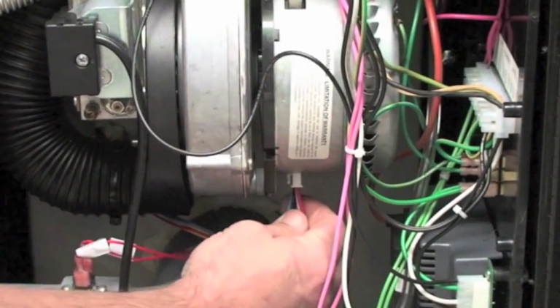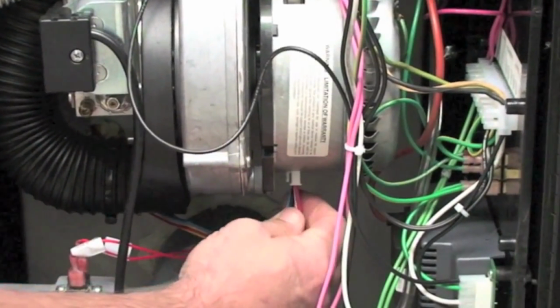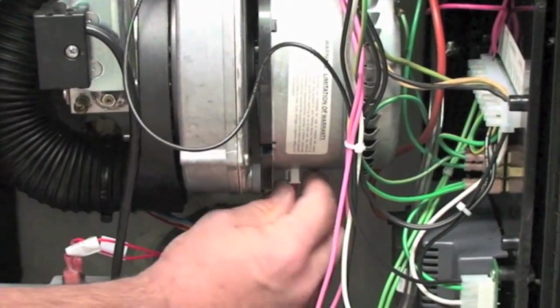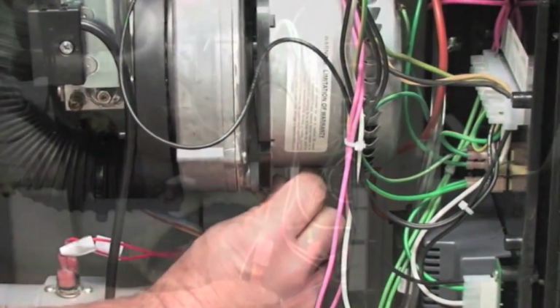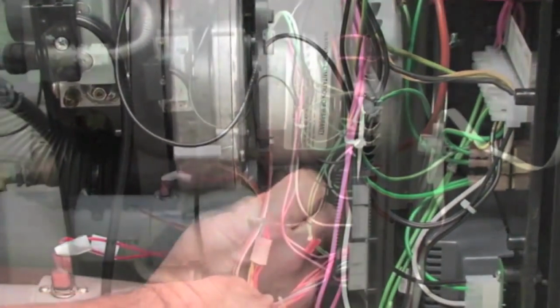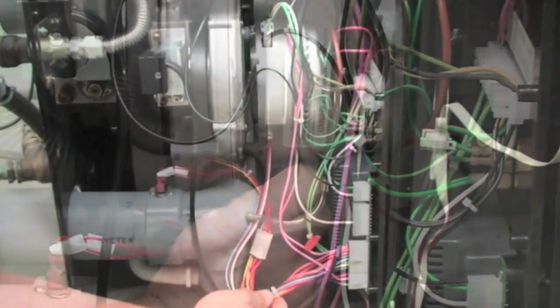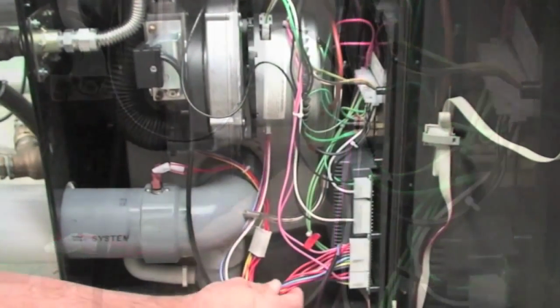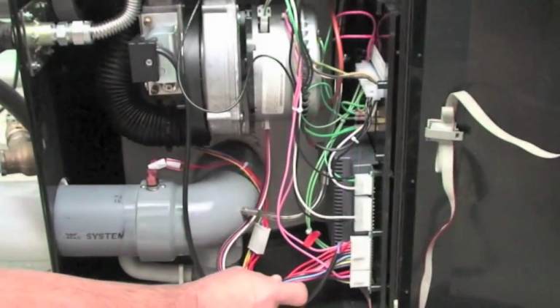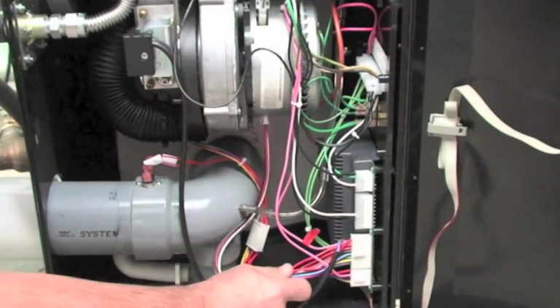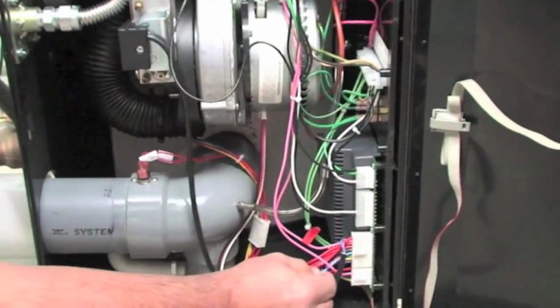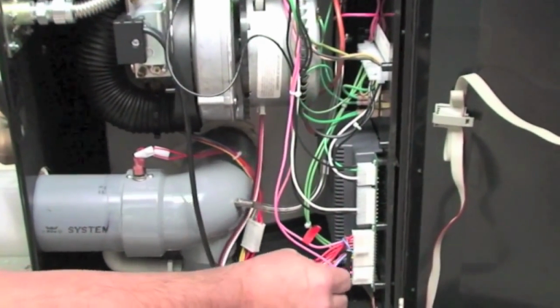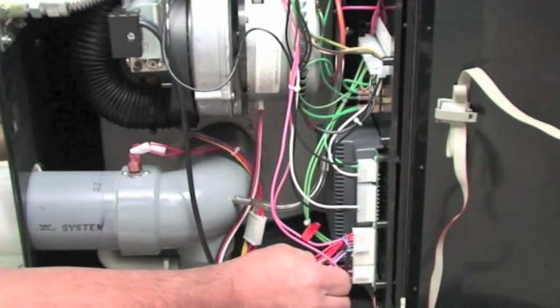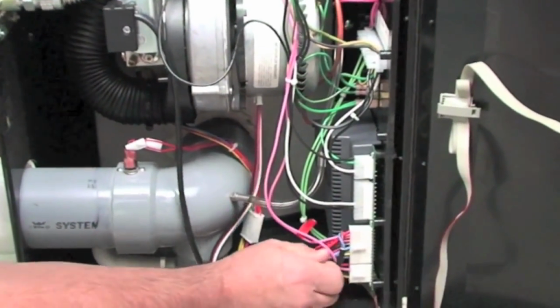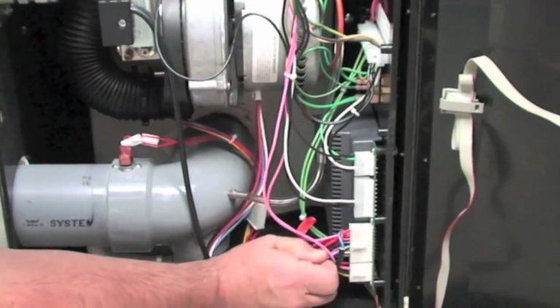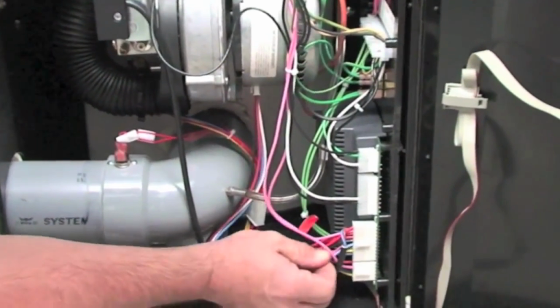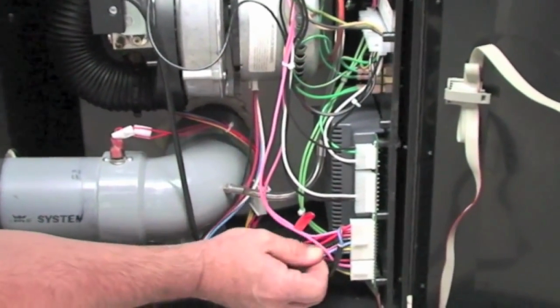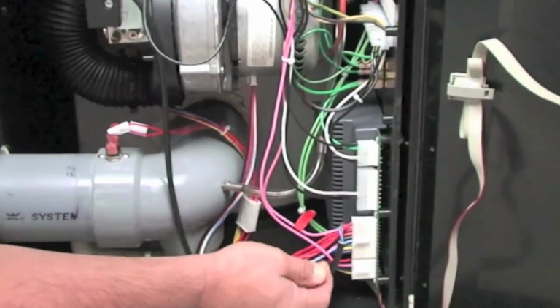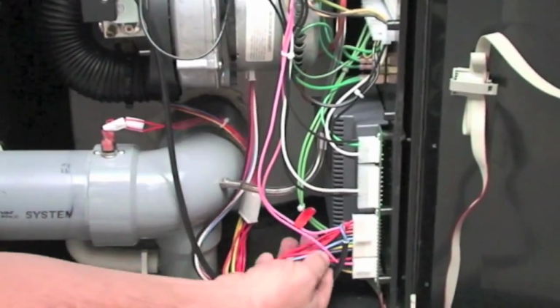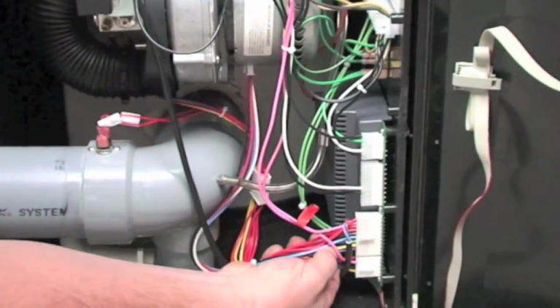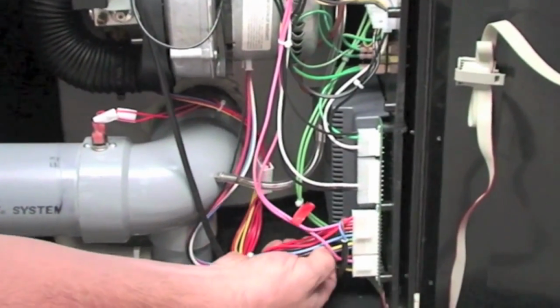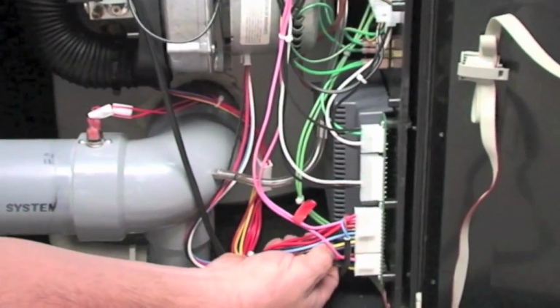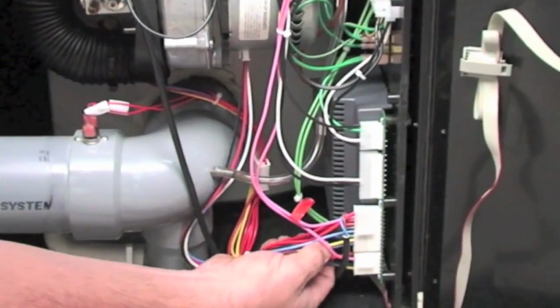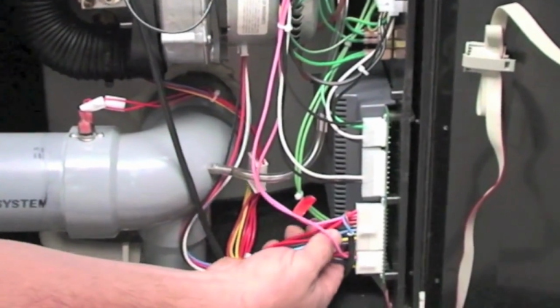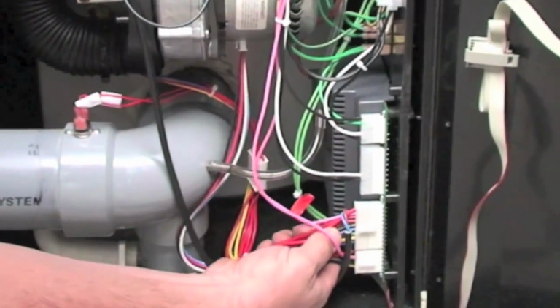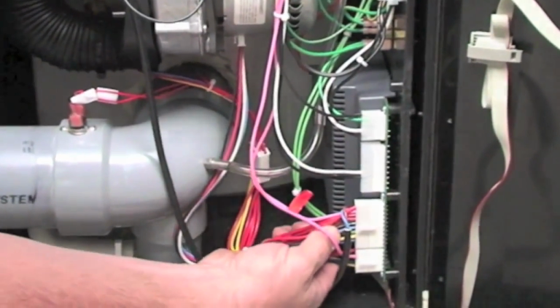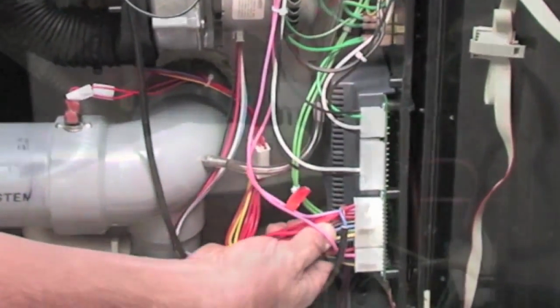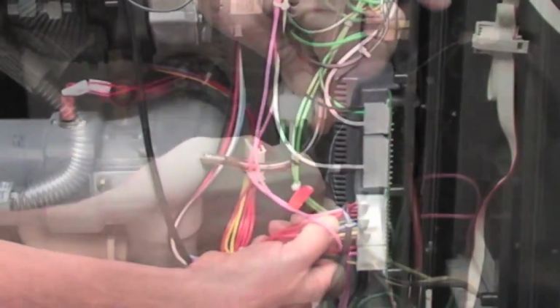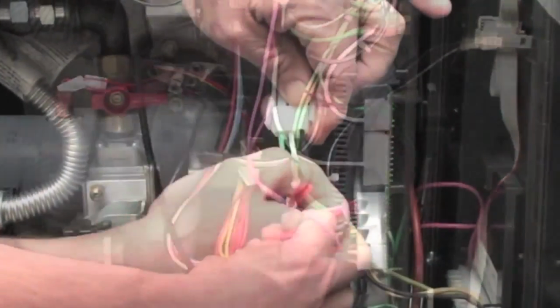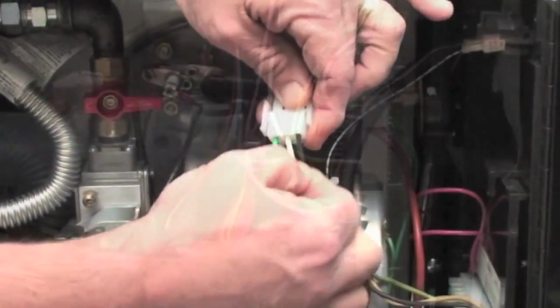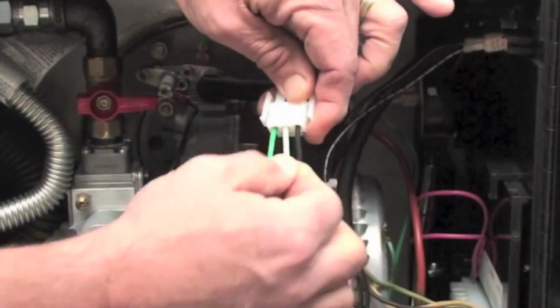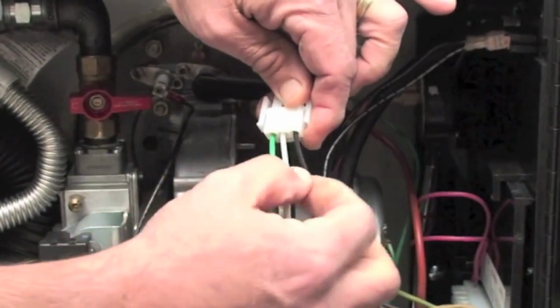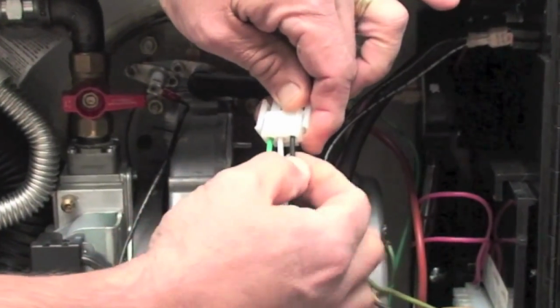First, double check both connections to the fan to assure that the connectors are secure and that the wiring in these connections are also secure.